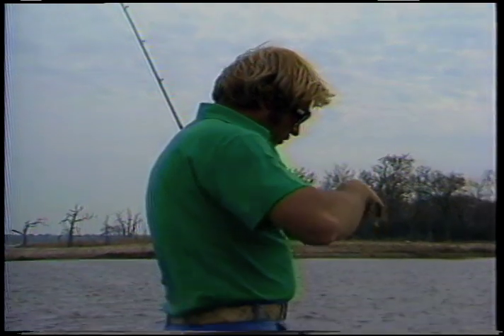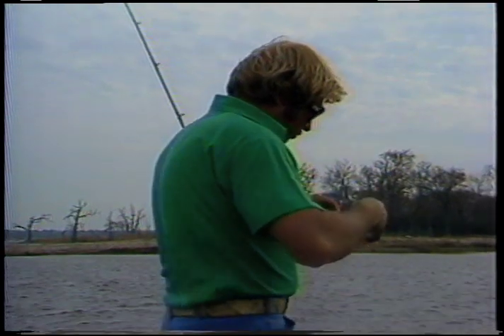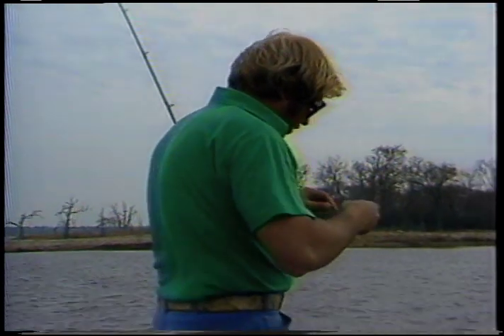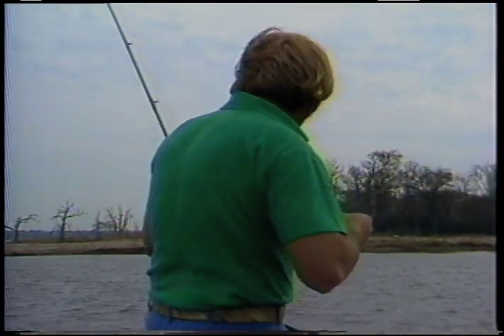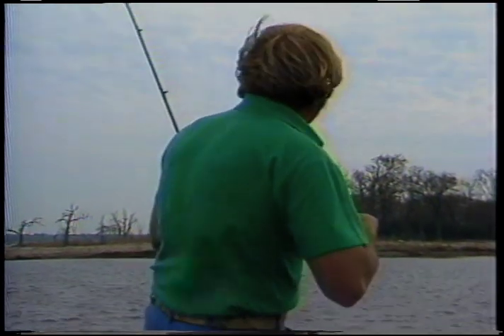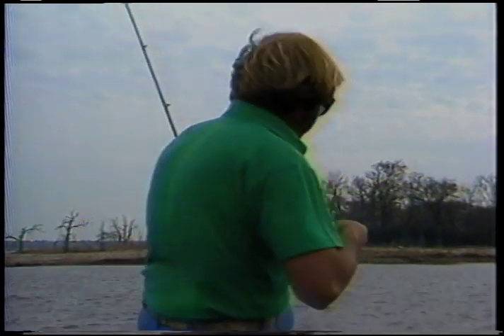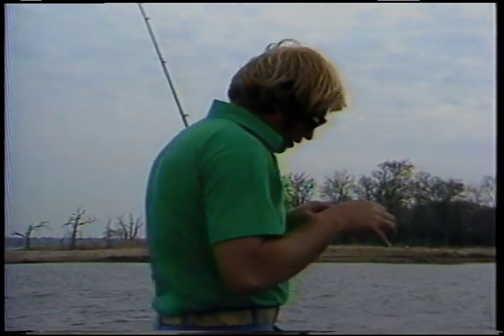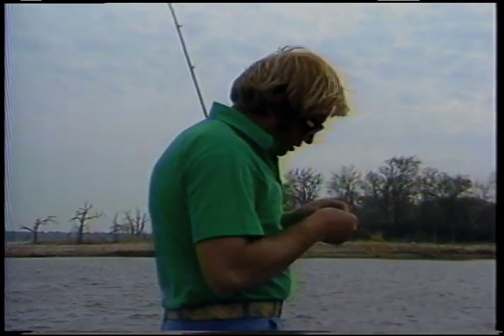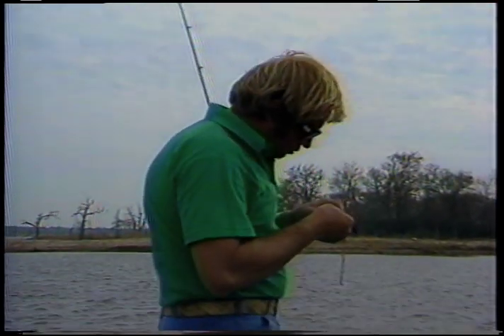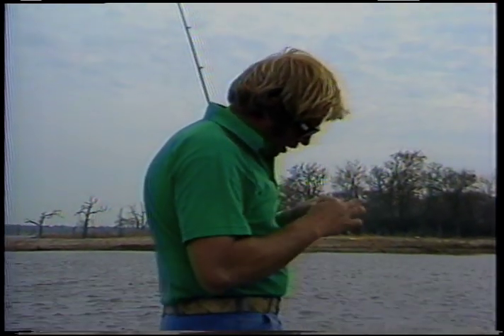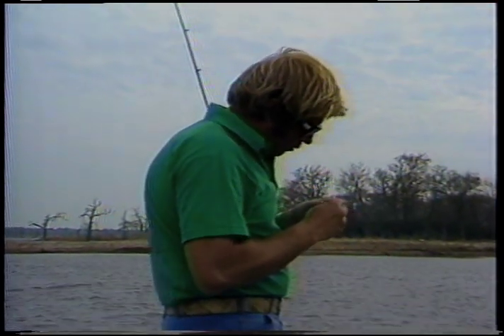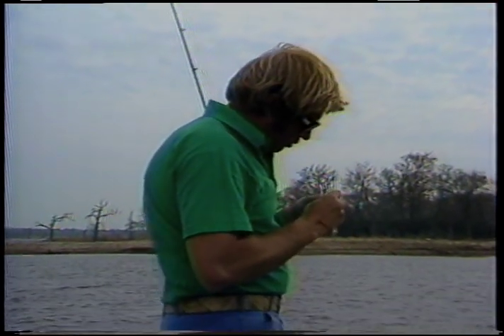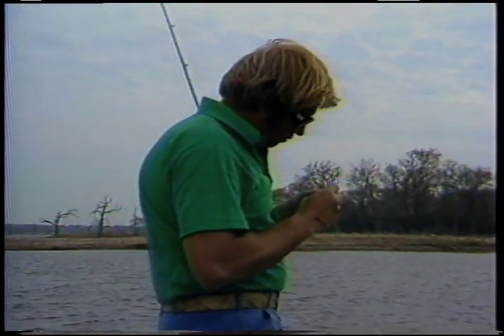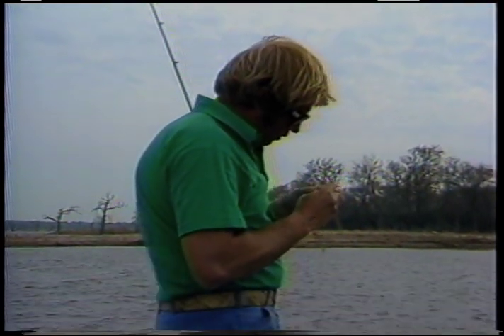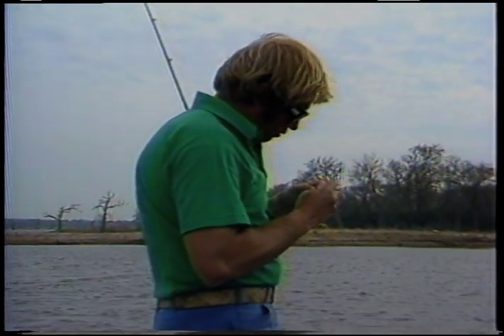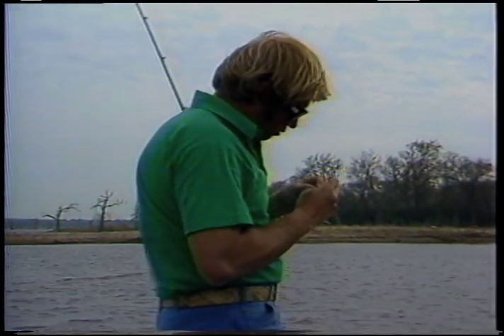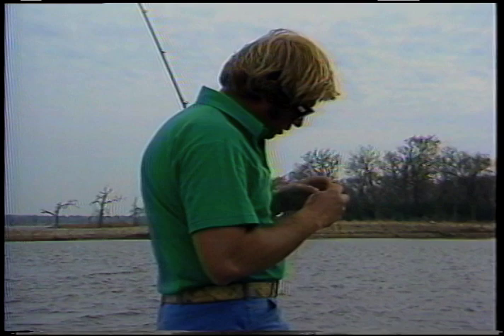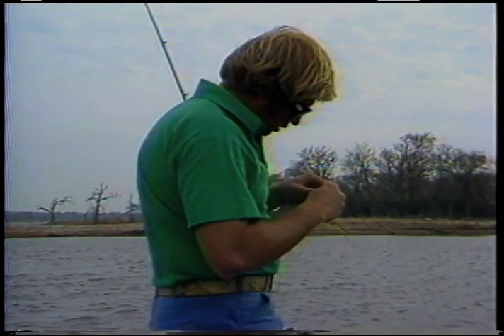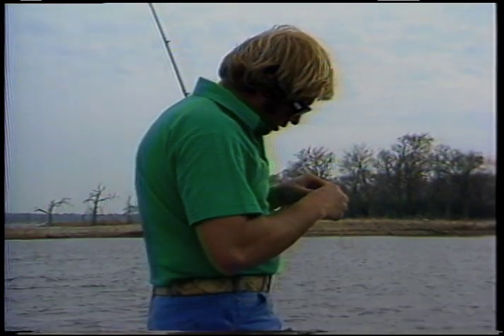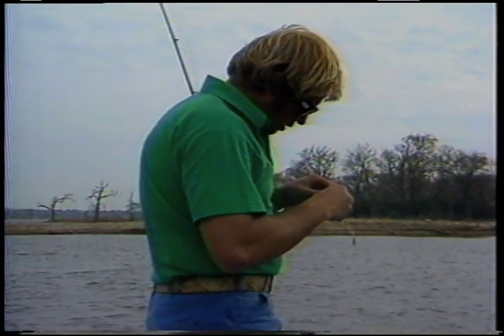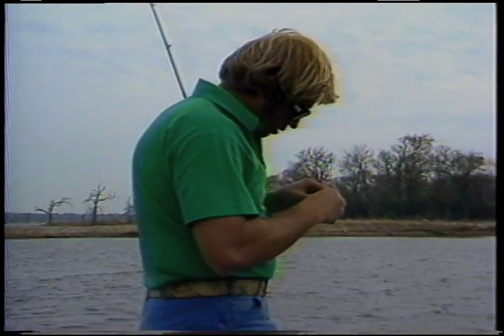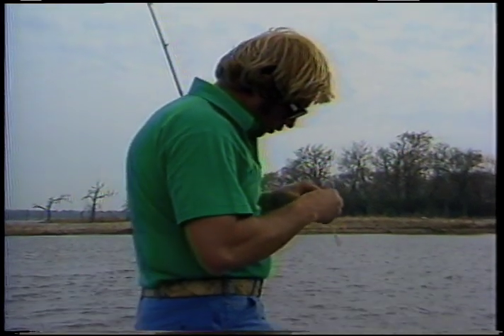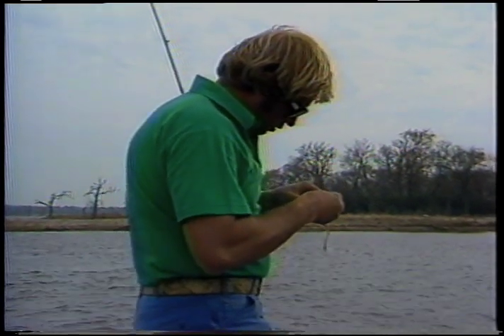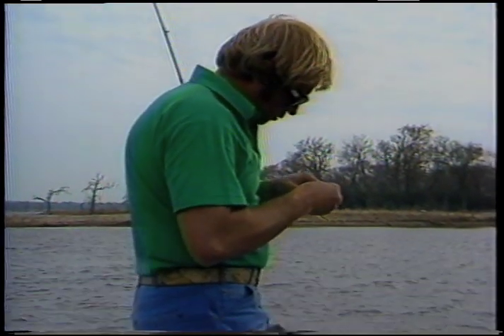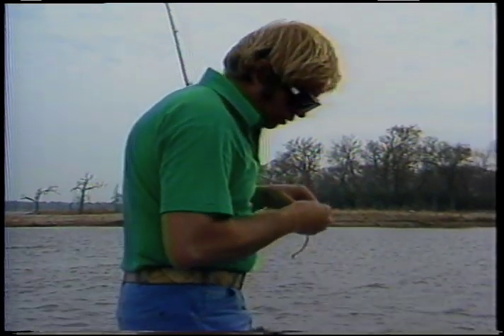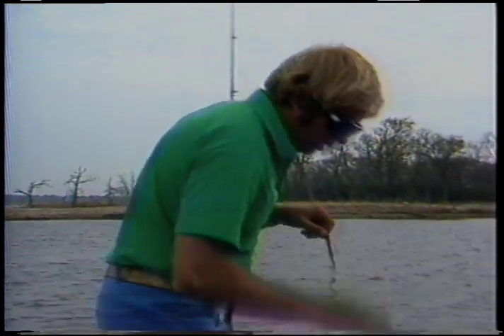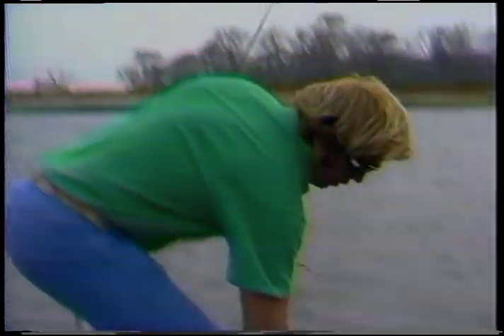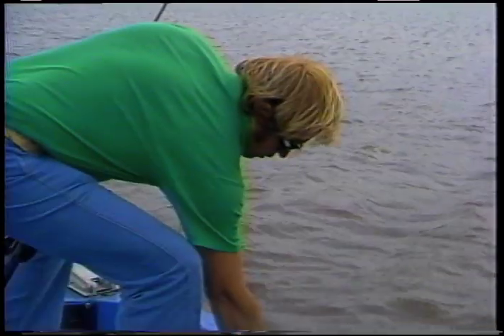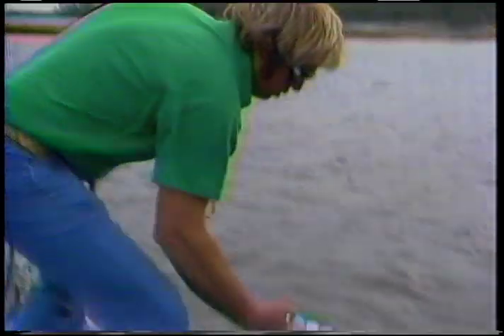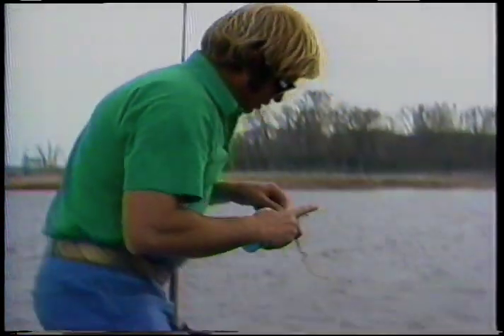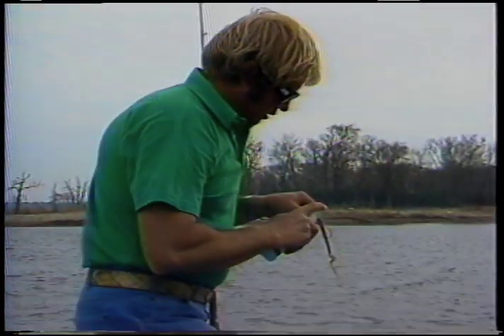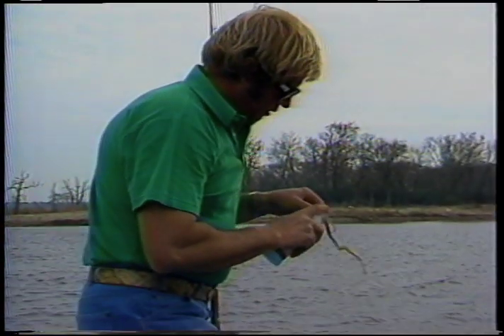When you're rigging that worm, one of the main things is don't stick that point of the hook too far down in the worm, because that thing will twist on you when you do that.